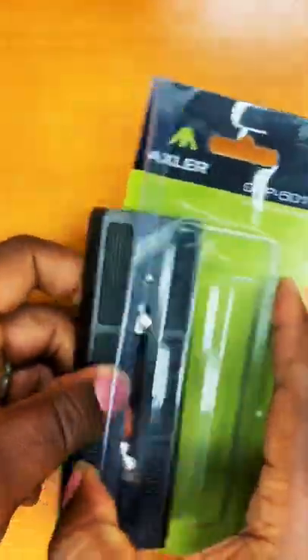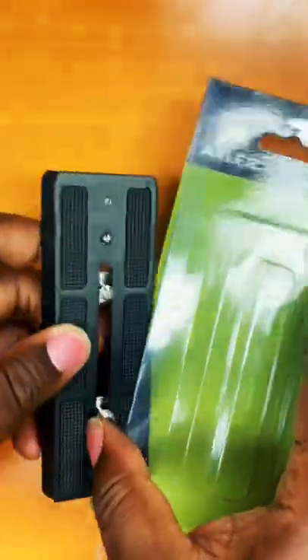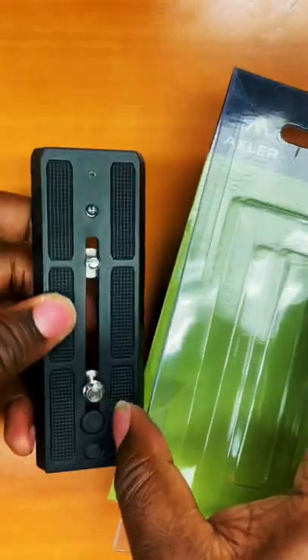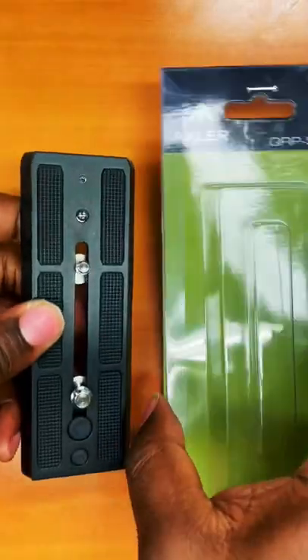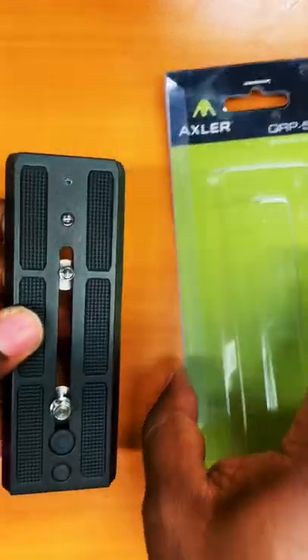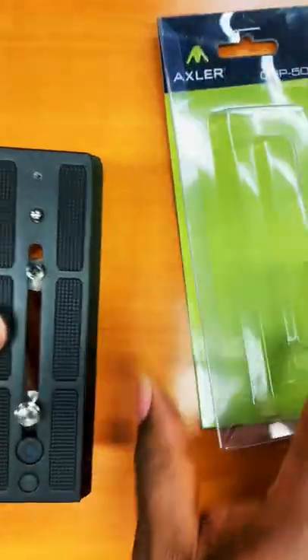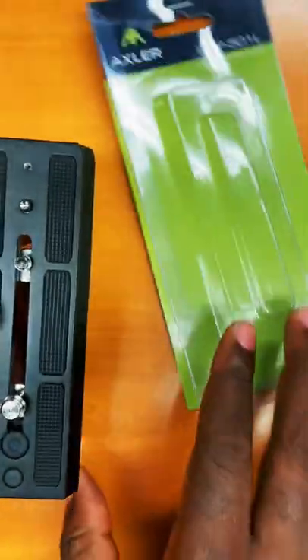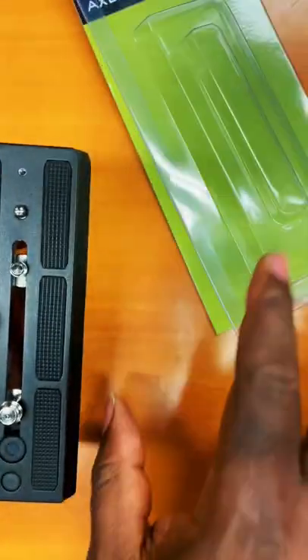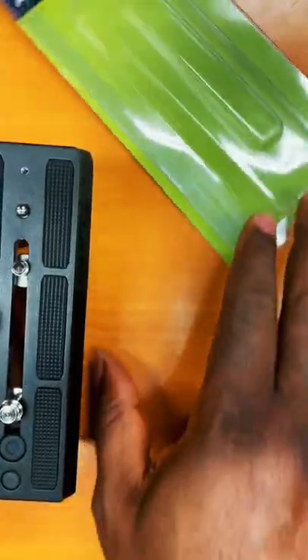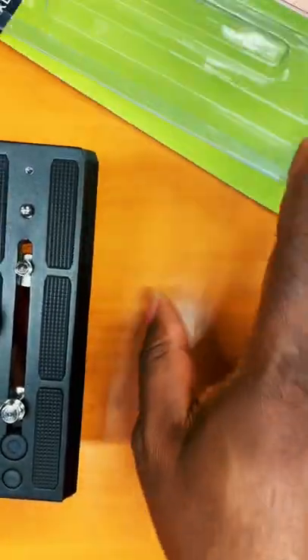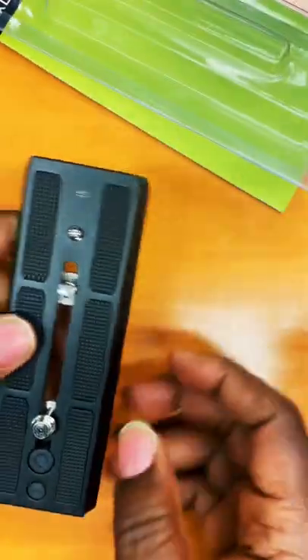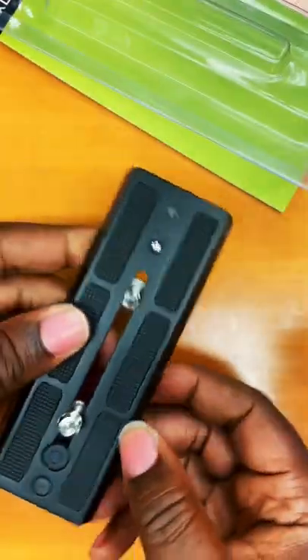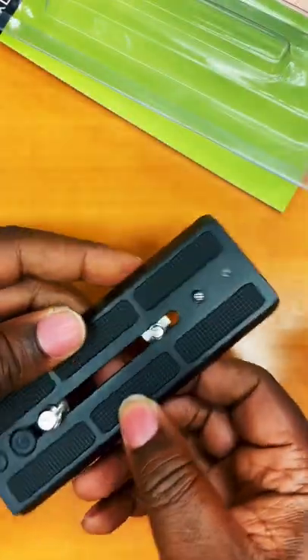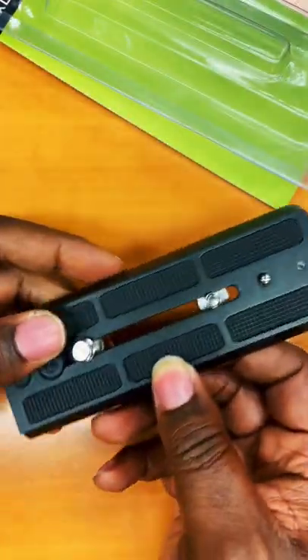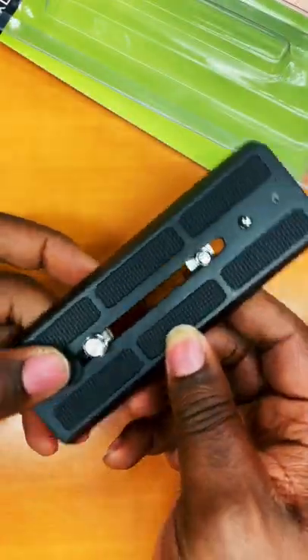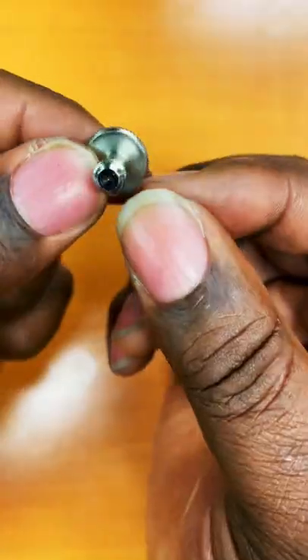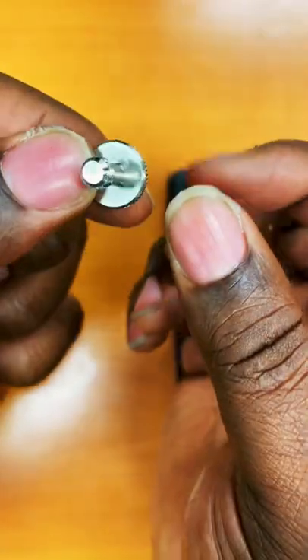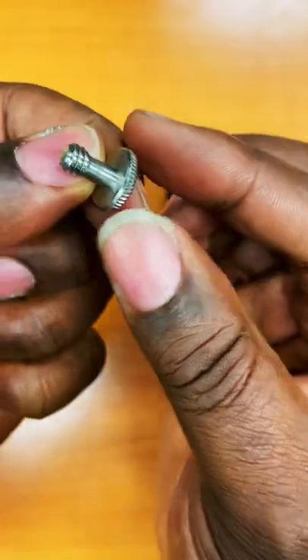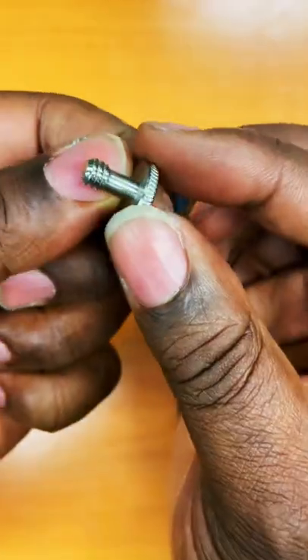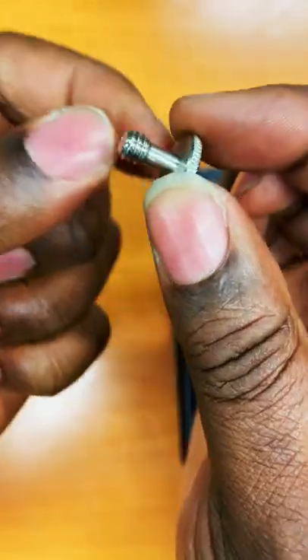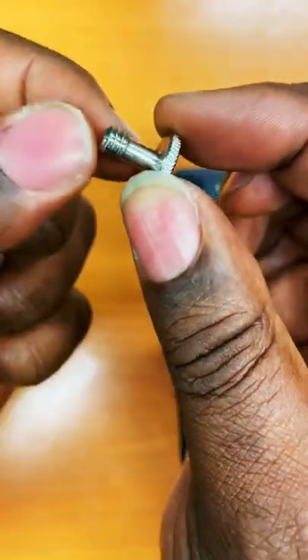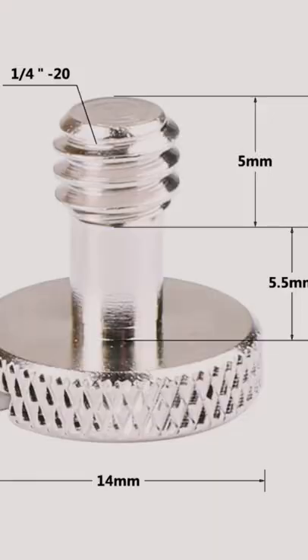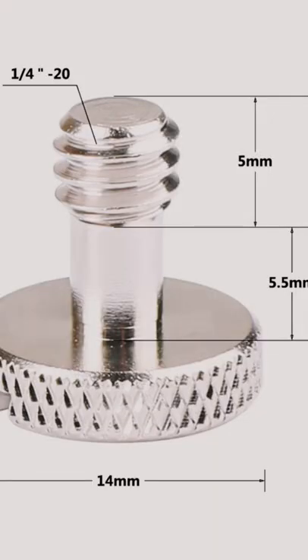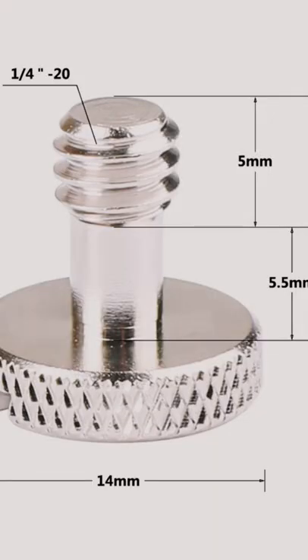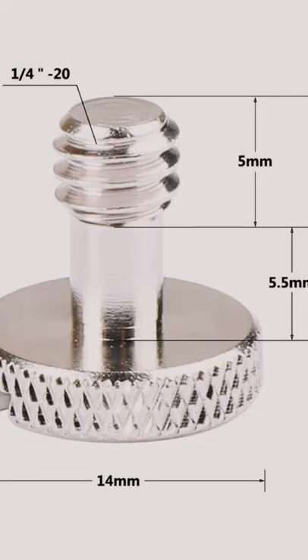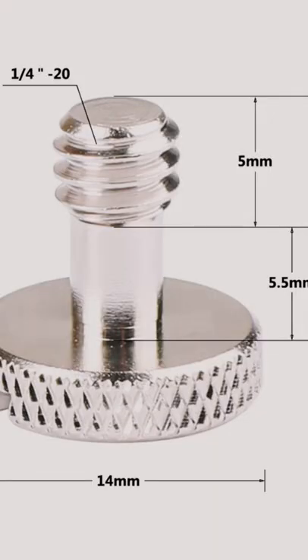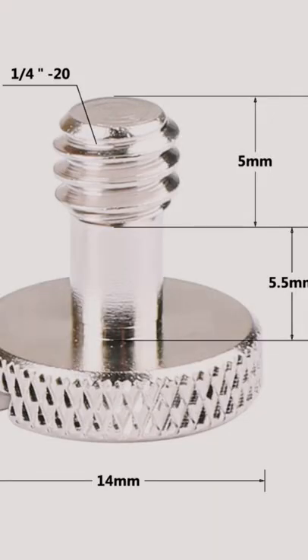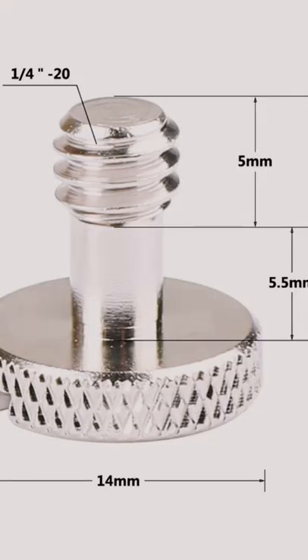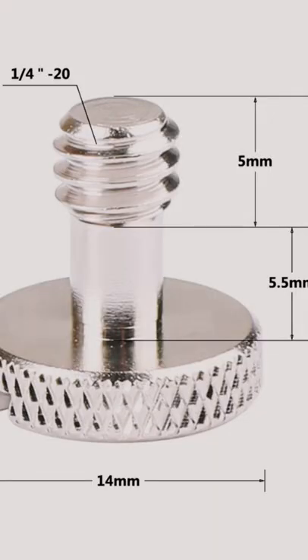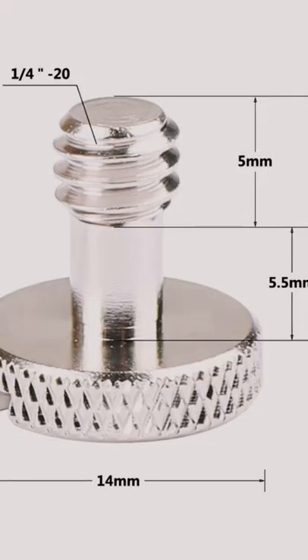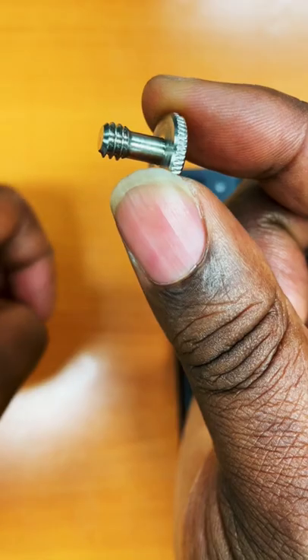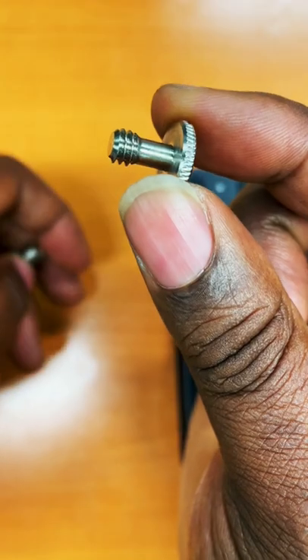Quick release plates for most professional tripods have two screws. The first screw is a quarter 20 screw, which is the smaller screw and is more commonly used on consumer and prosumer devices.